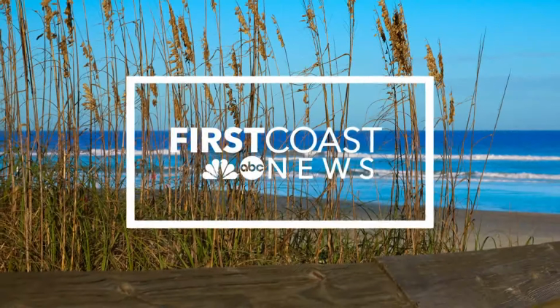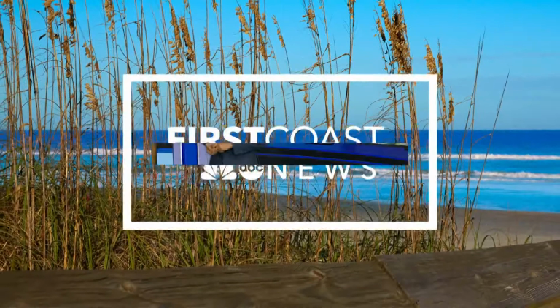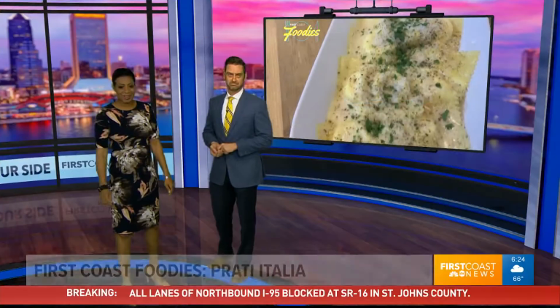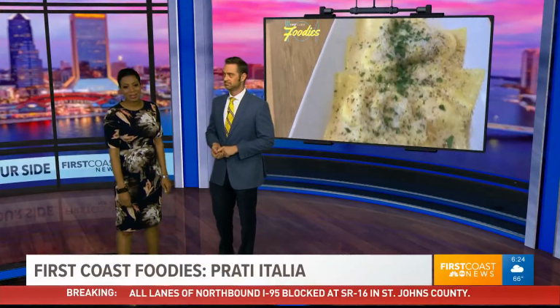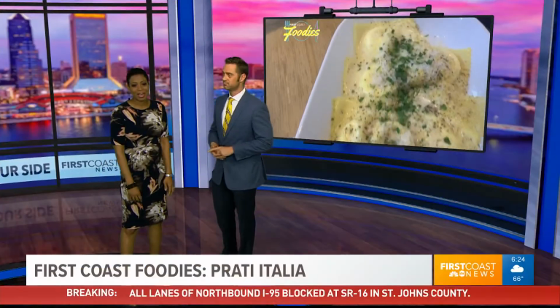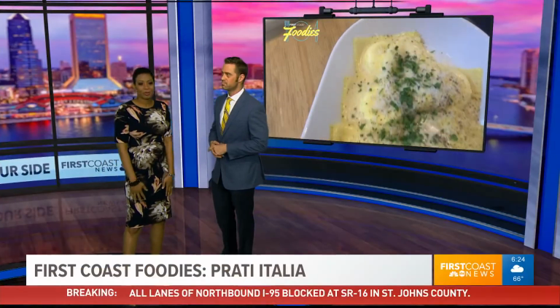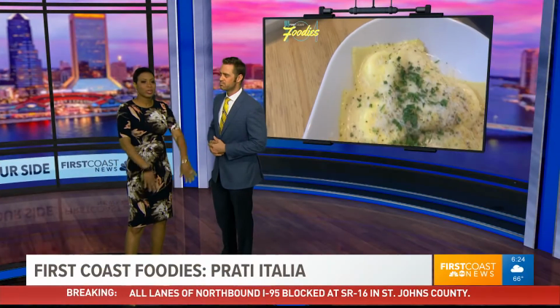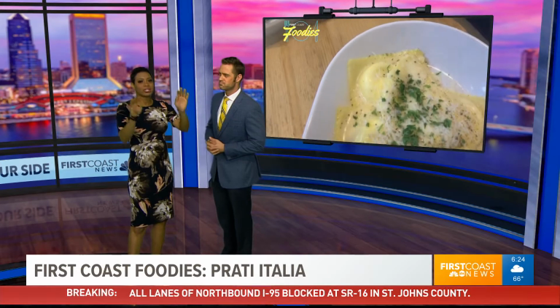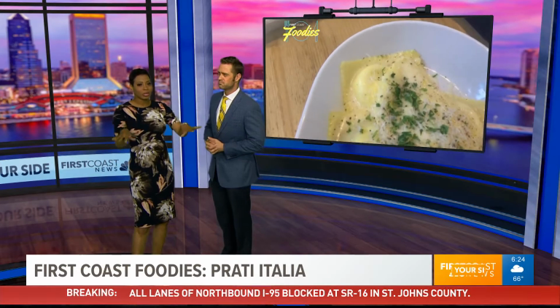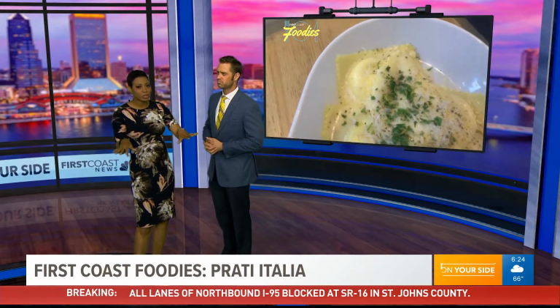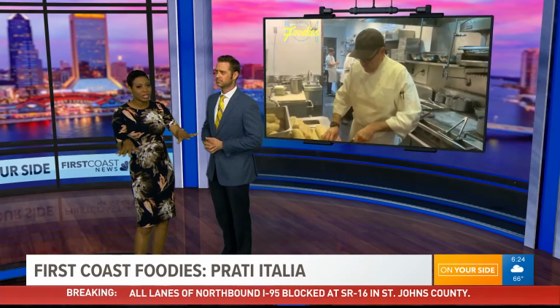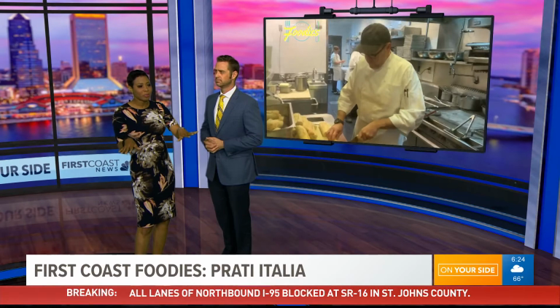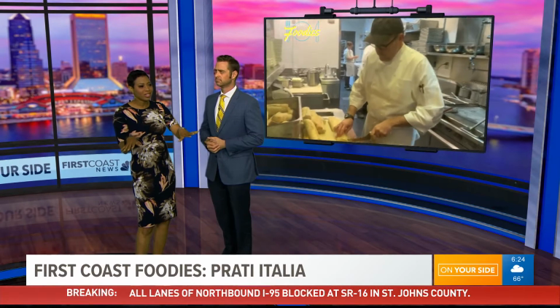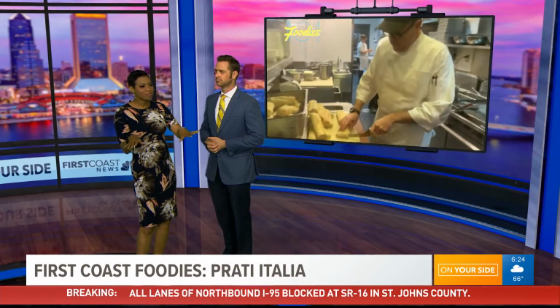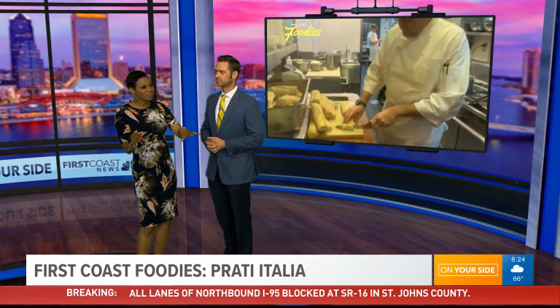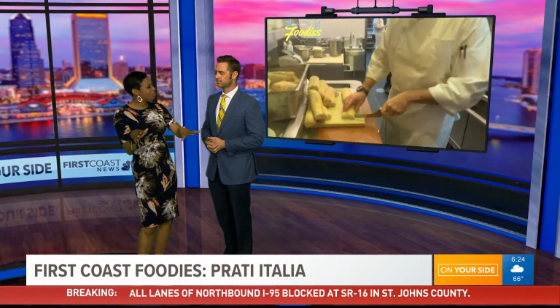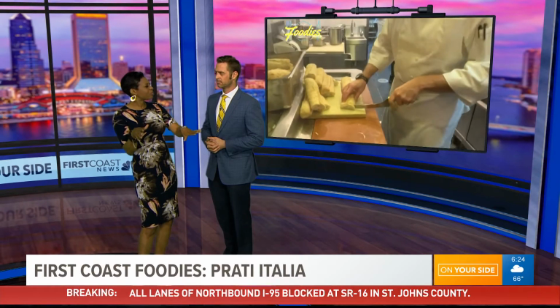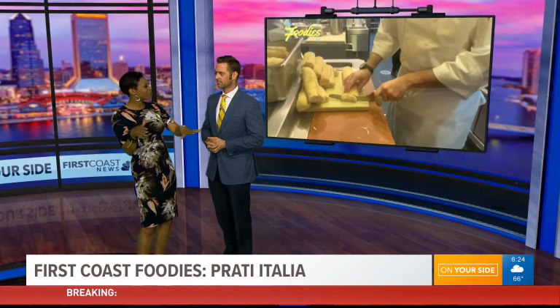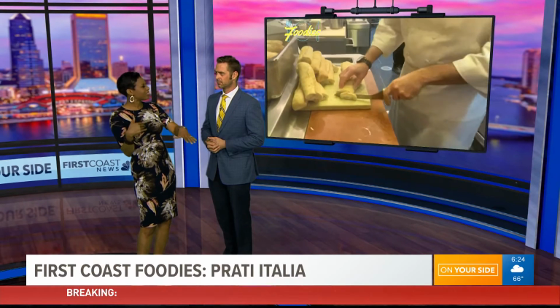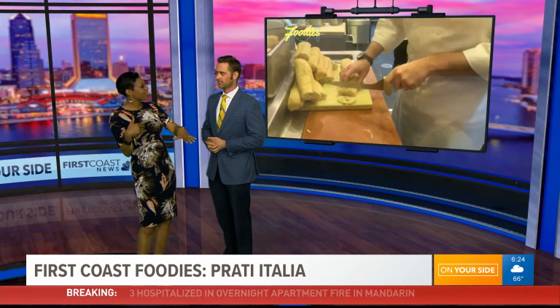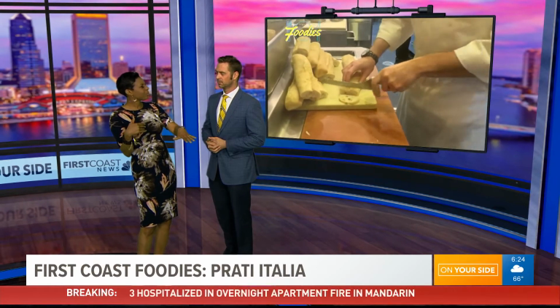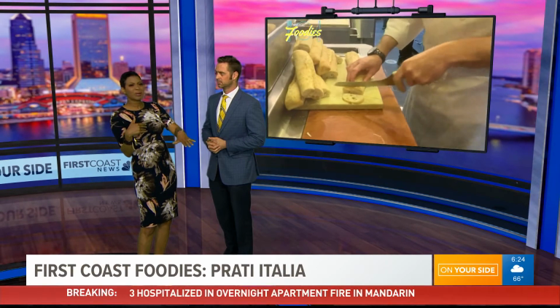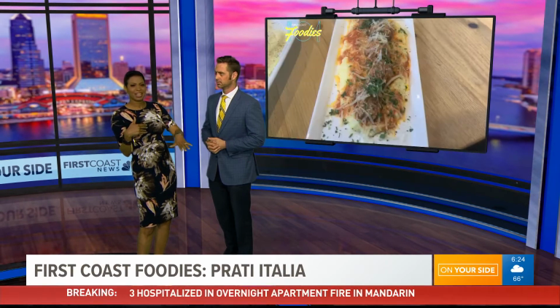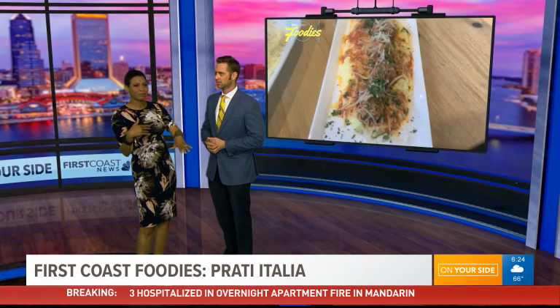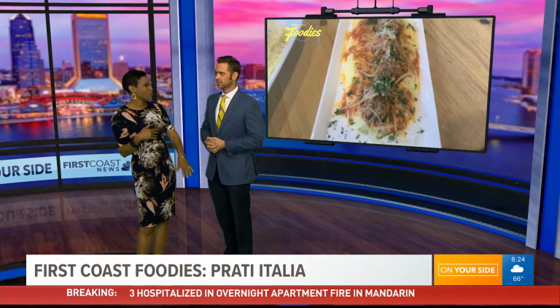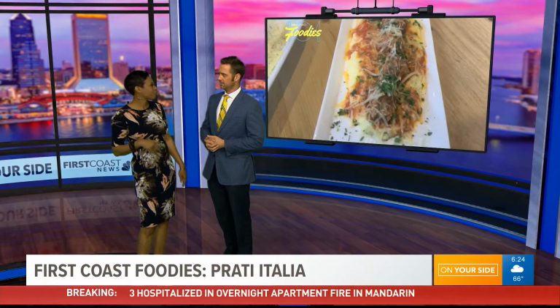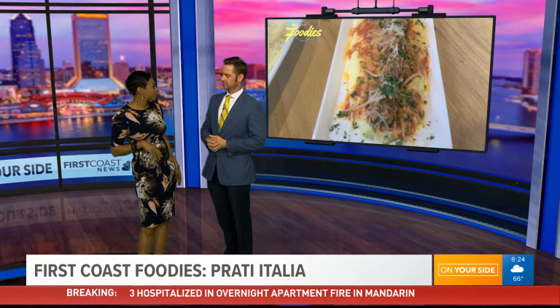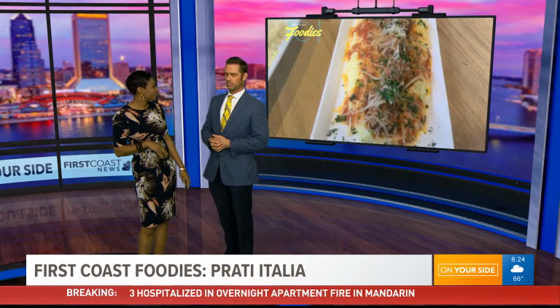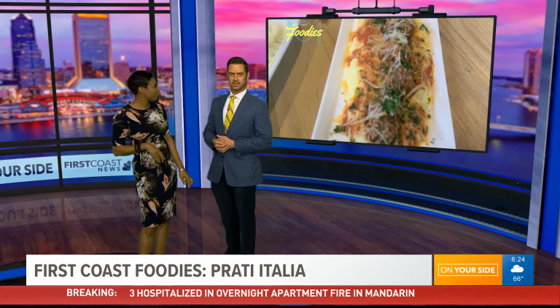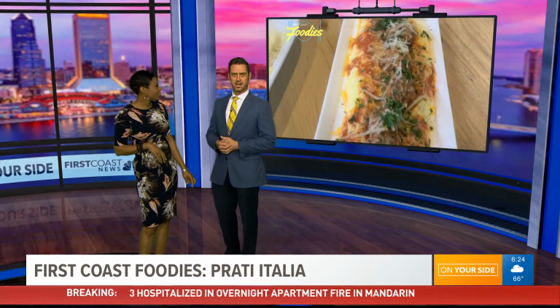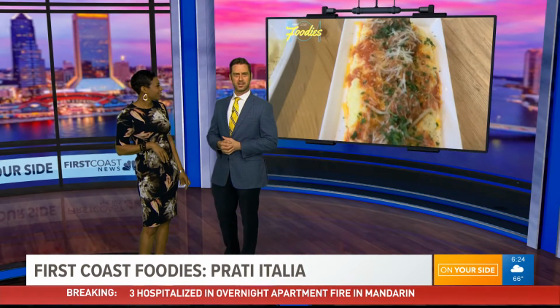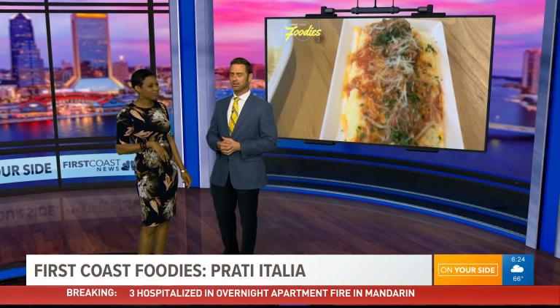Hey, welcome back folks. So we know it's Taco Tuesday, but we're going to step it up just a little bit. We're talking about Italian food with Mr. Foodies. We're eating Italian tacos.